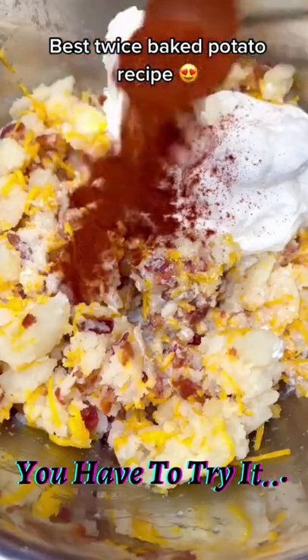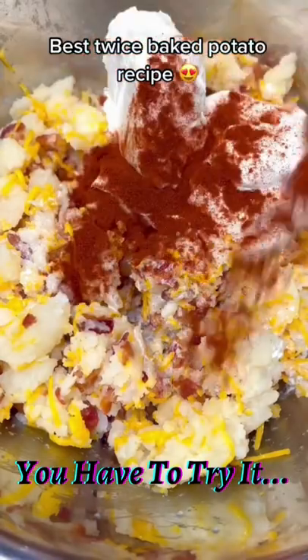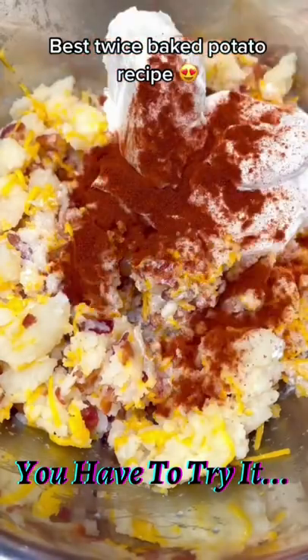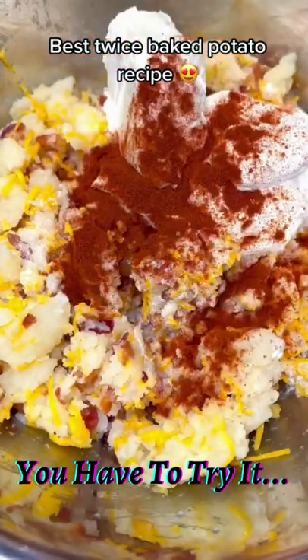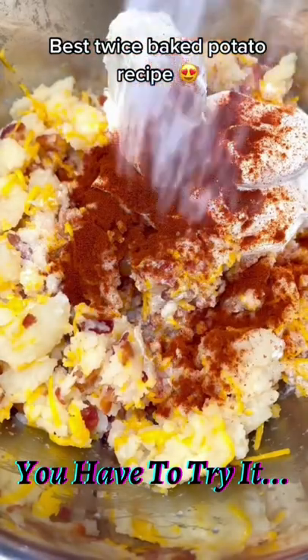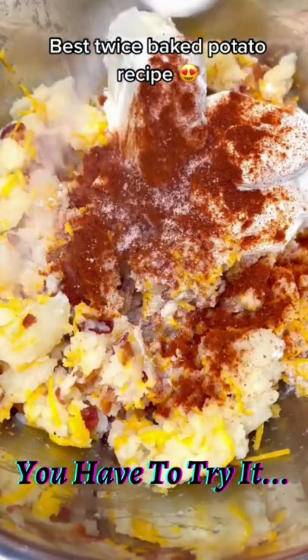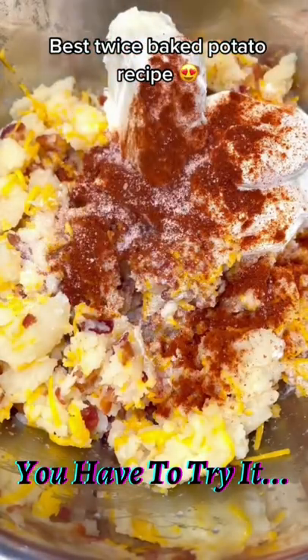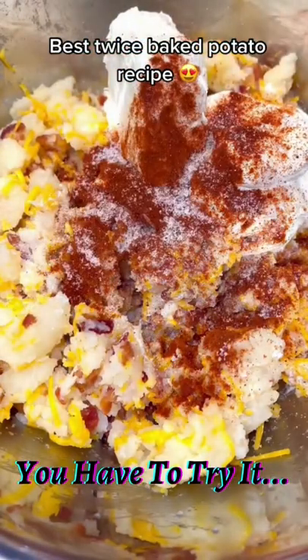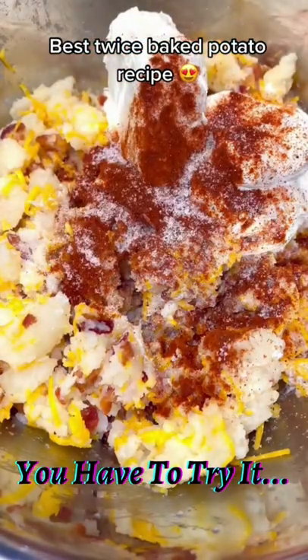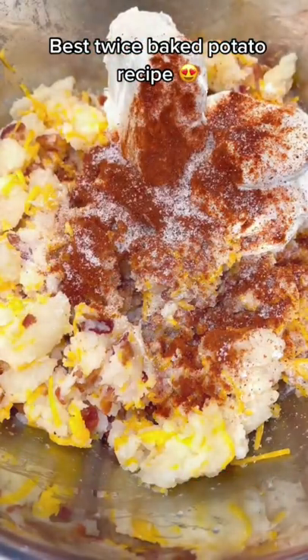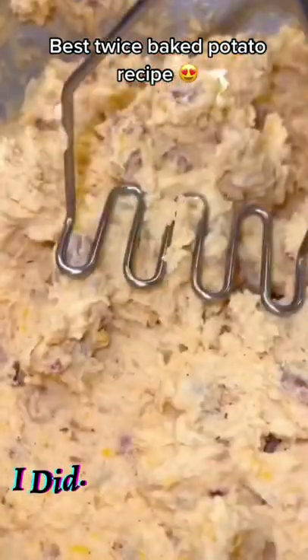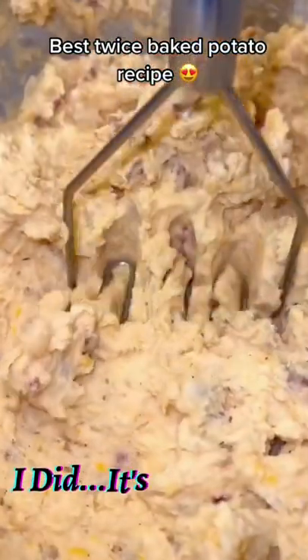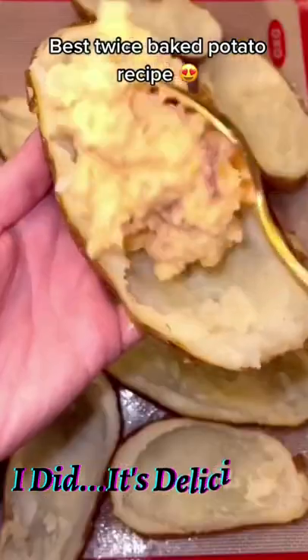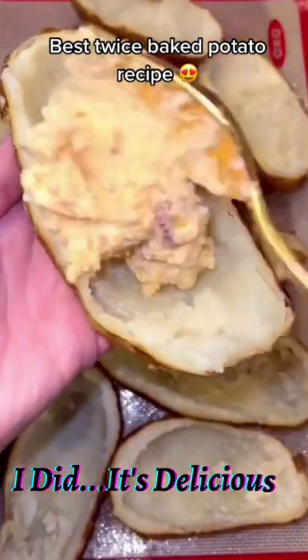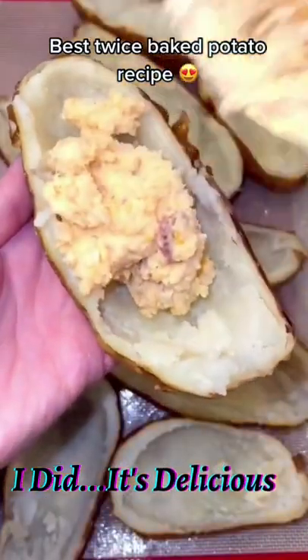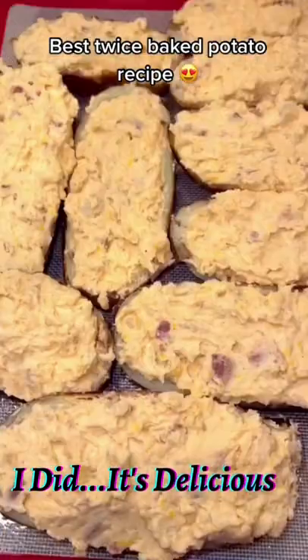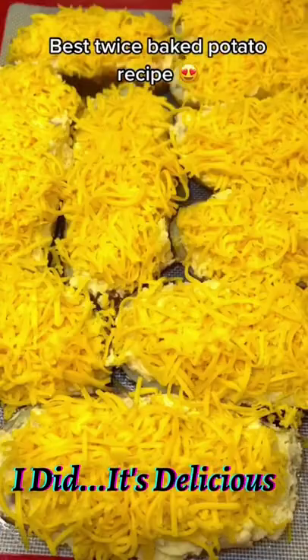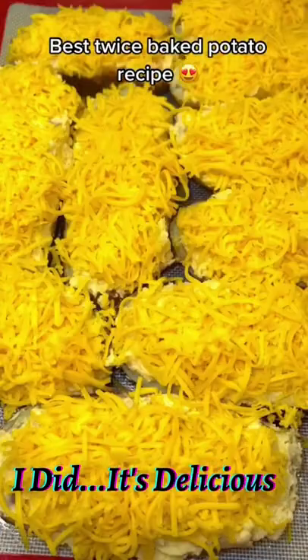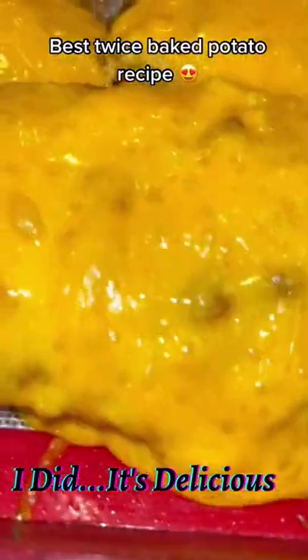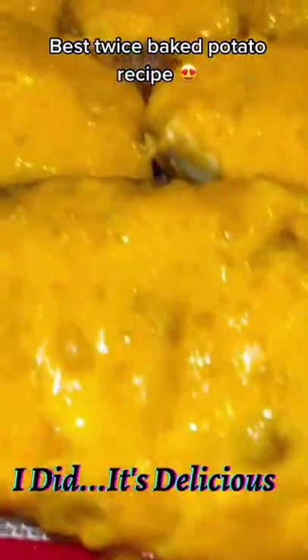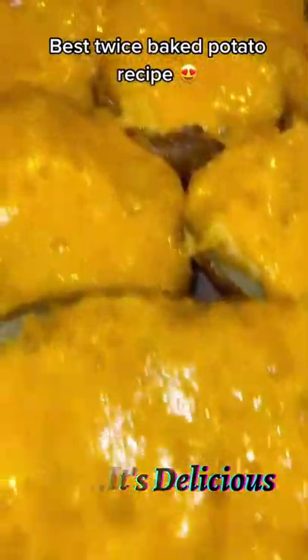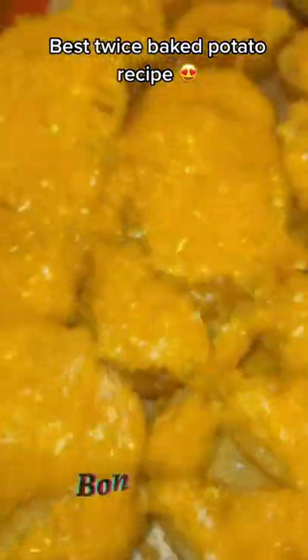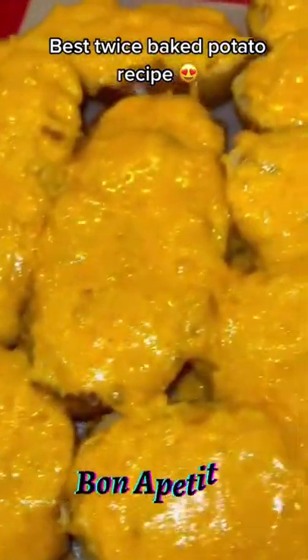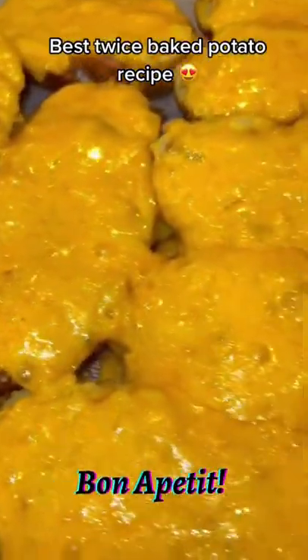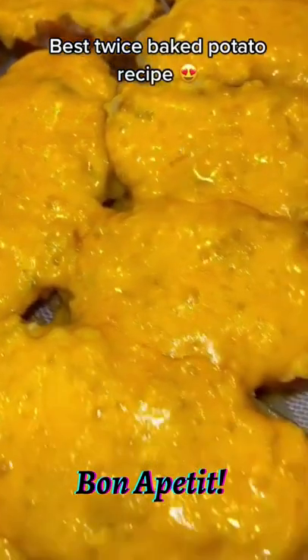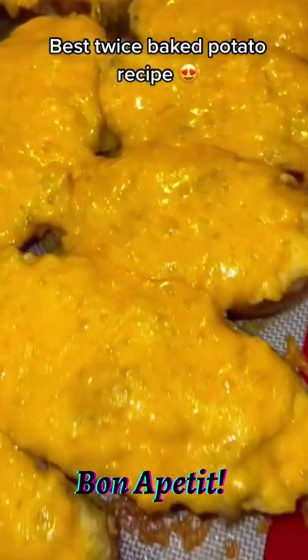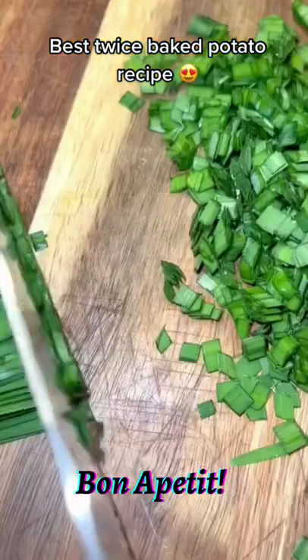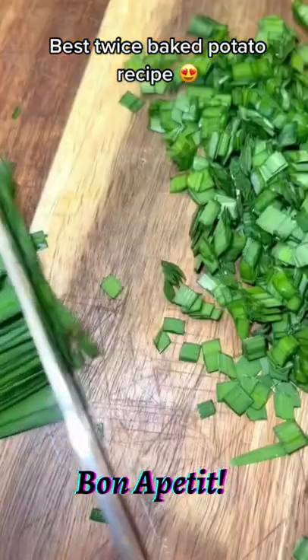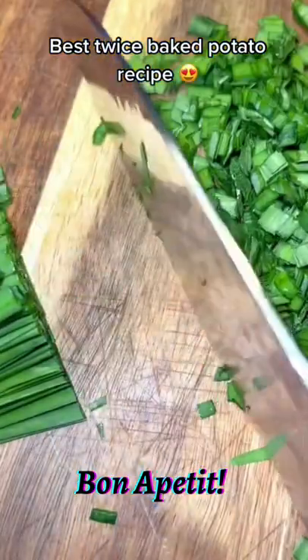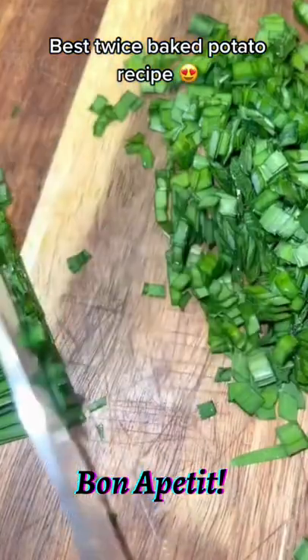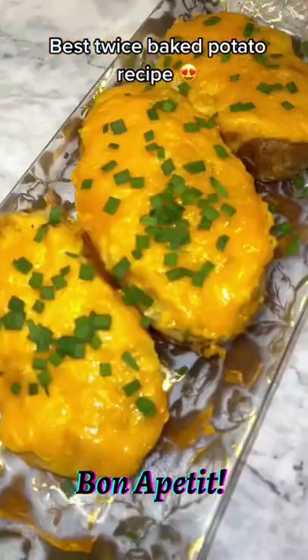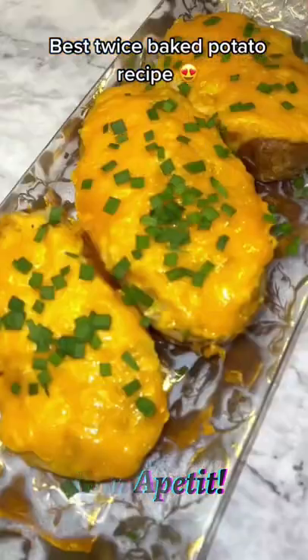Season it with half a tablespoon of smoked paprika and salt and pepper to taste. Then mash the filling, add it to your potato shells, top them off with a generous amount of cheddar, and put them in the oven at 350 degrees for 15 more minutes. Finish them off with some fresh chives and enjoy!